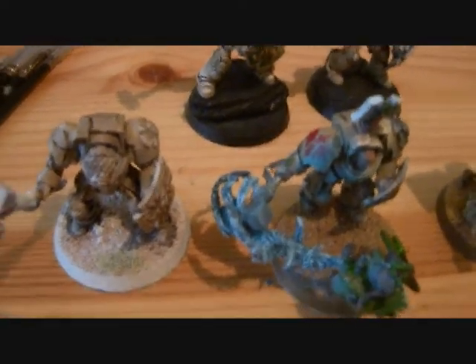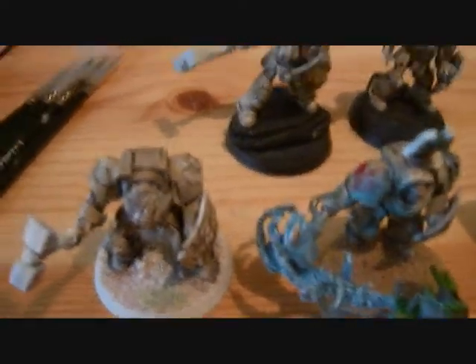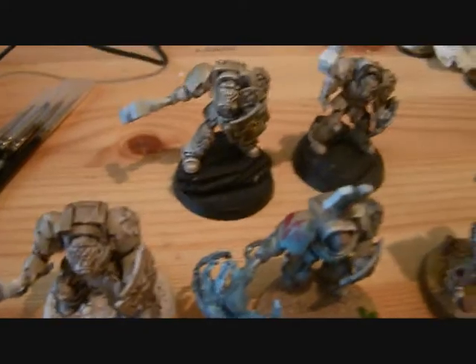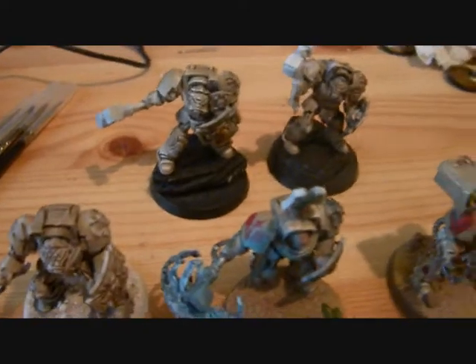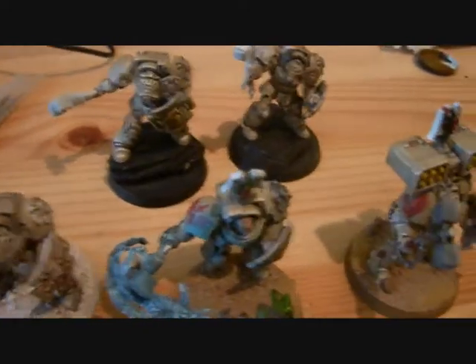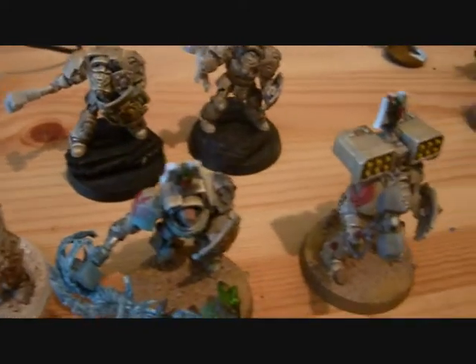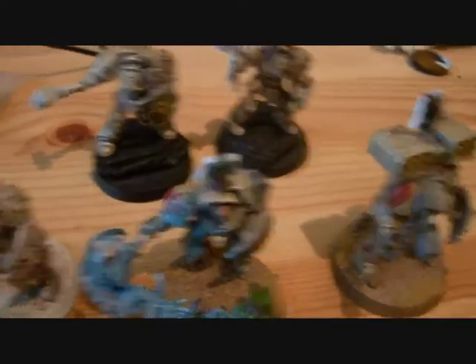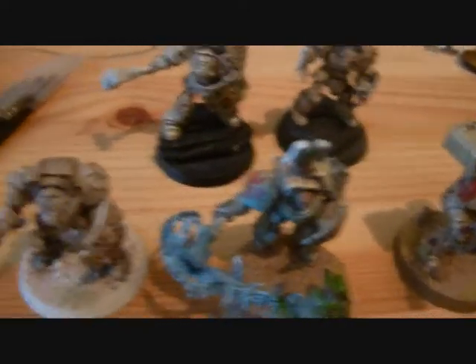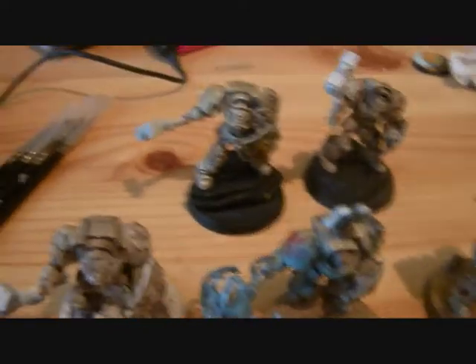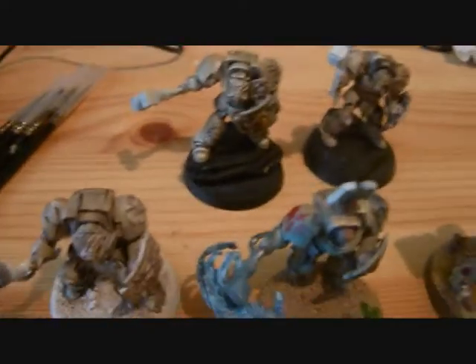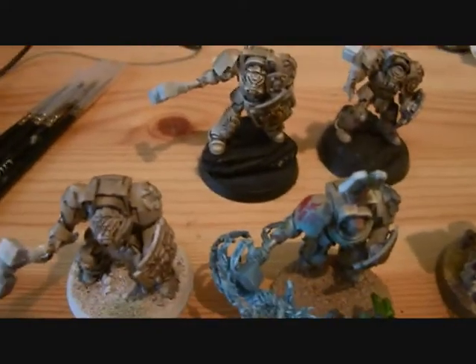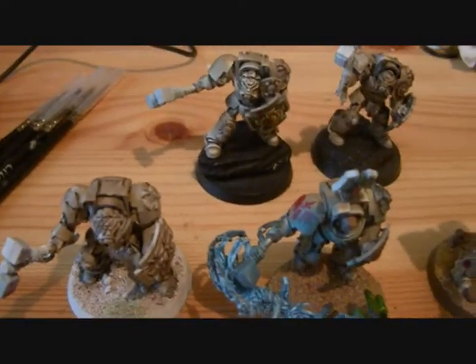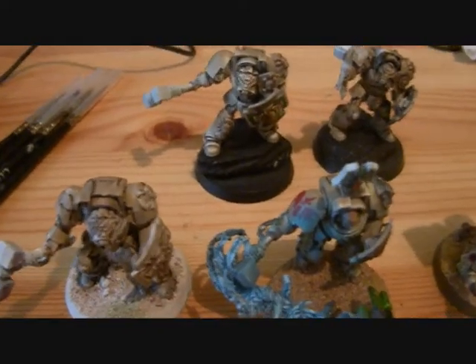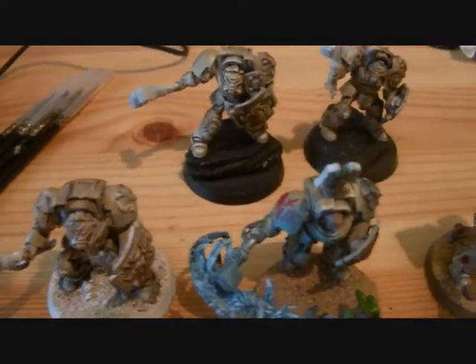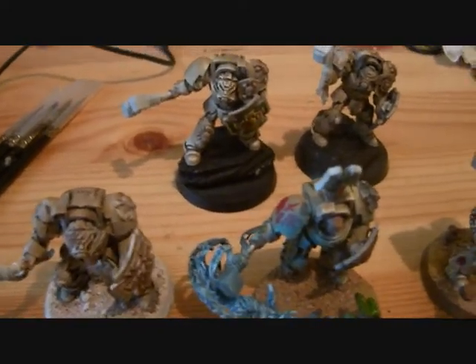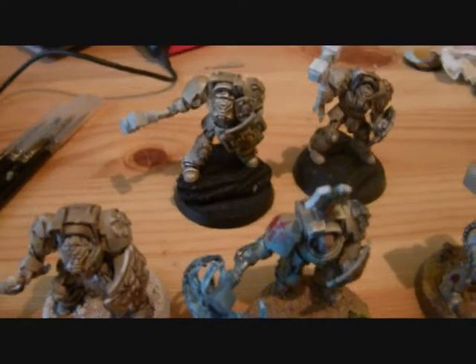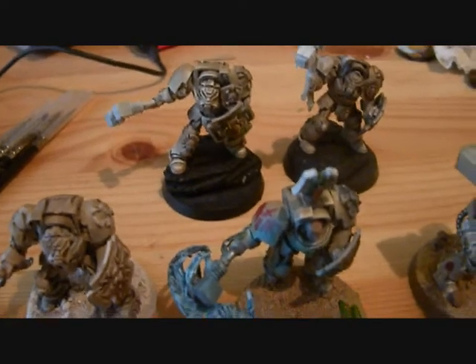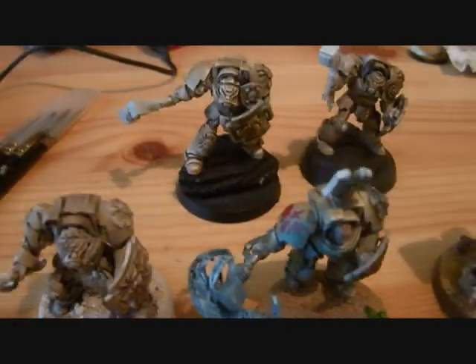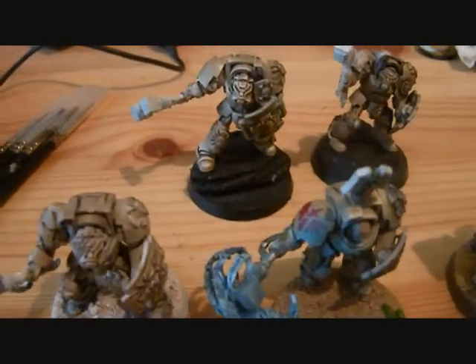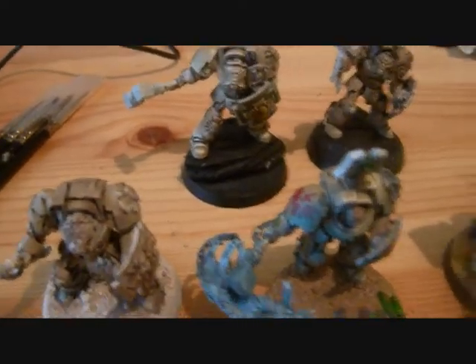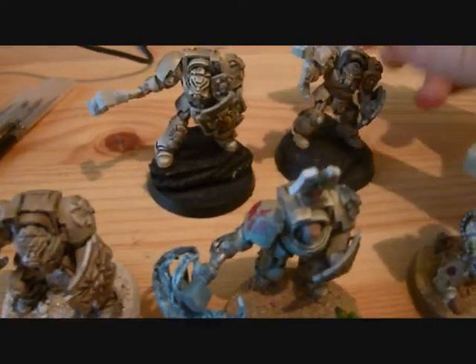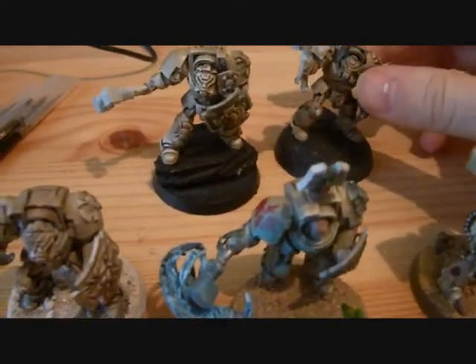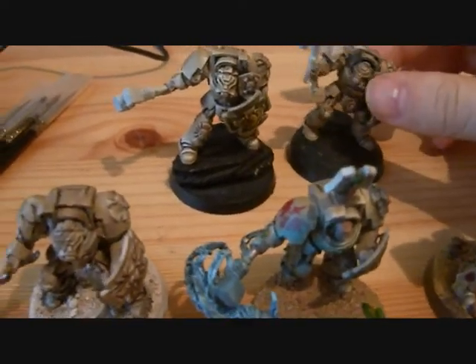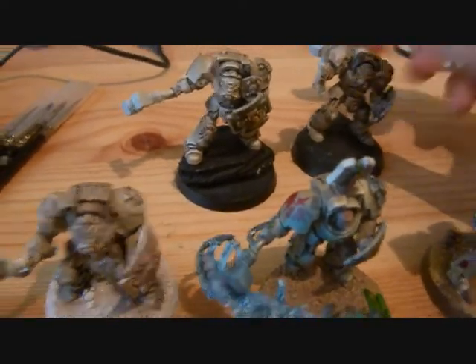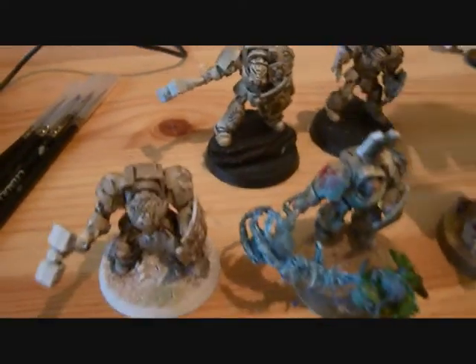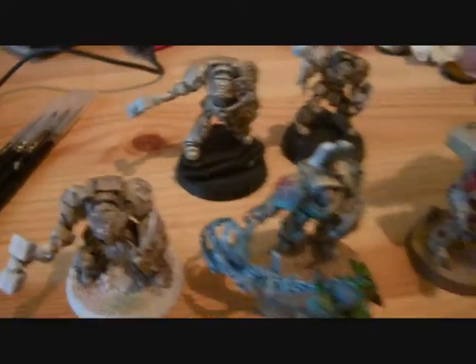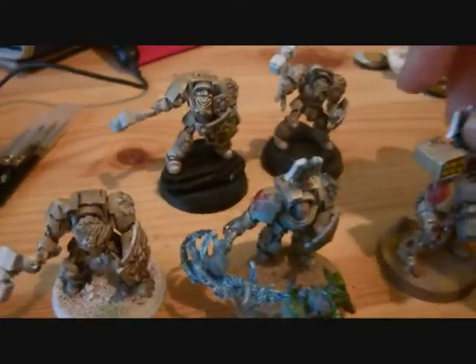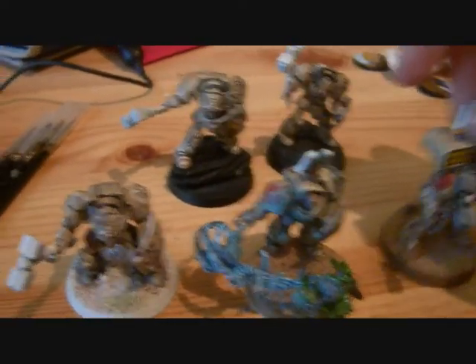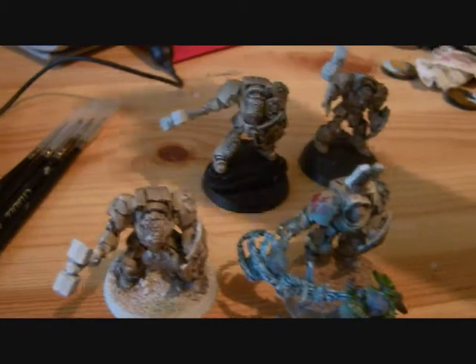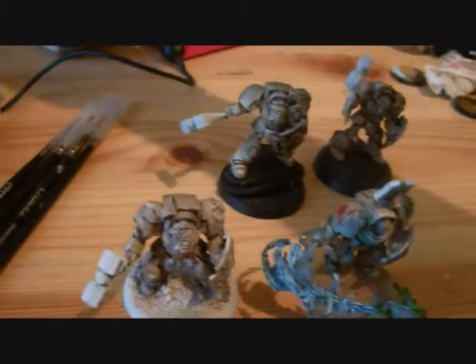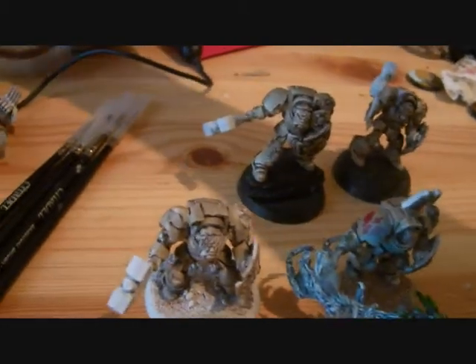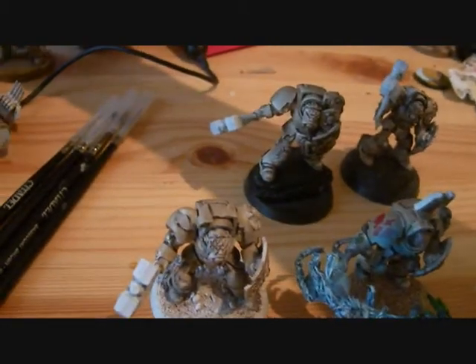So as you can see, most of these models — or all of these models — I've started painting, but the one I'm gonna do the tutorial on is this guy. So let's just move the others away.